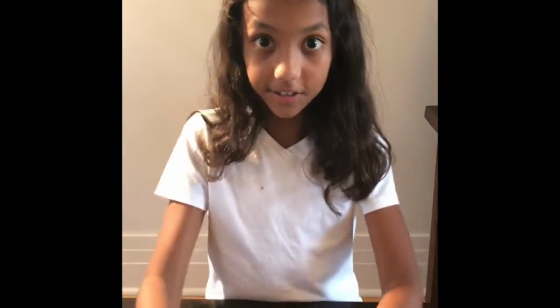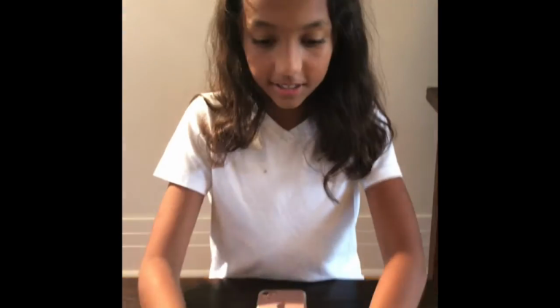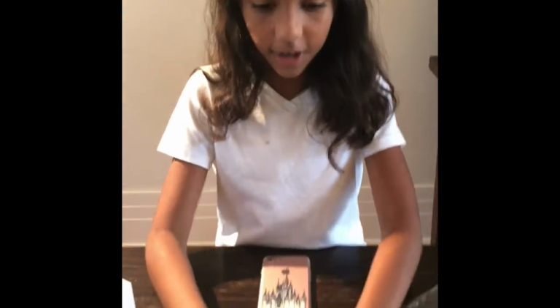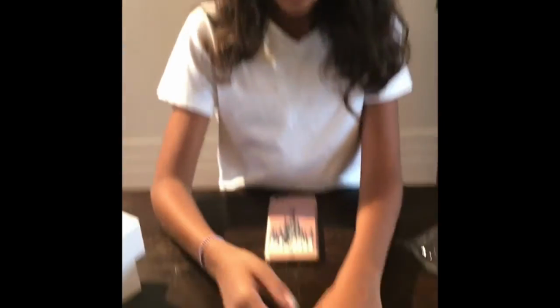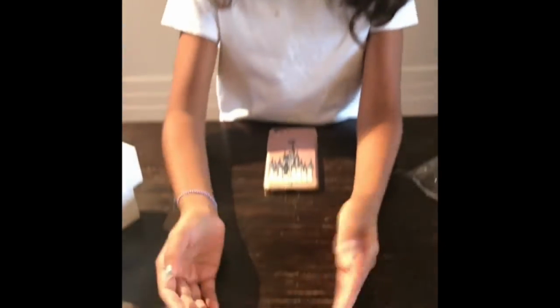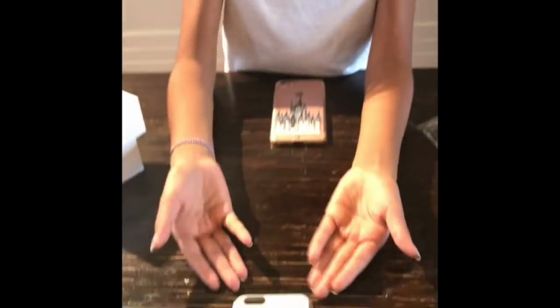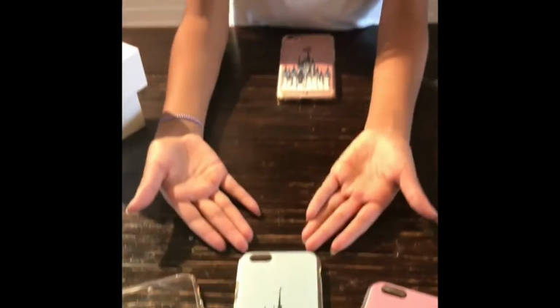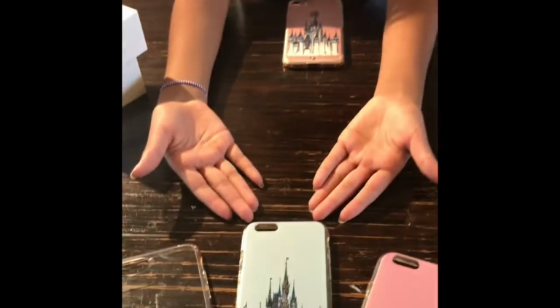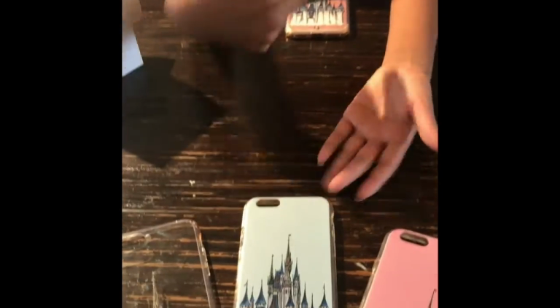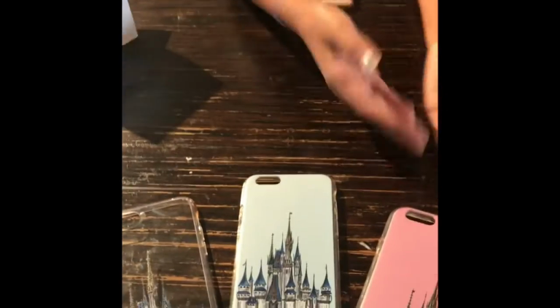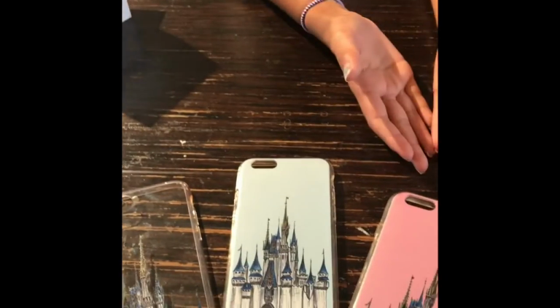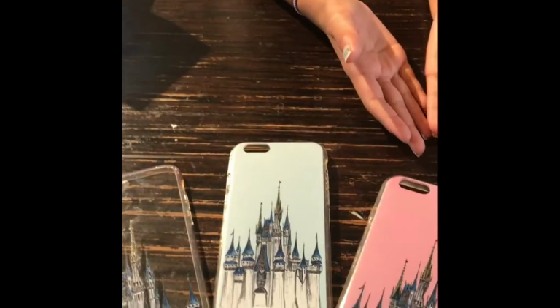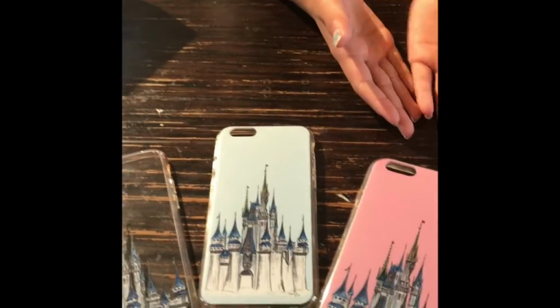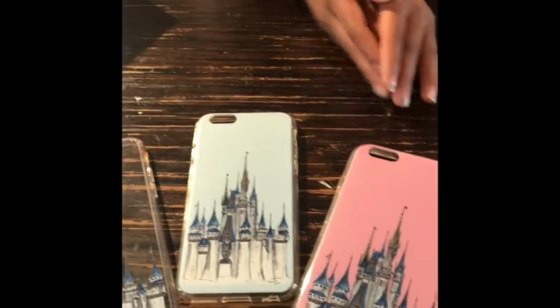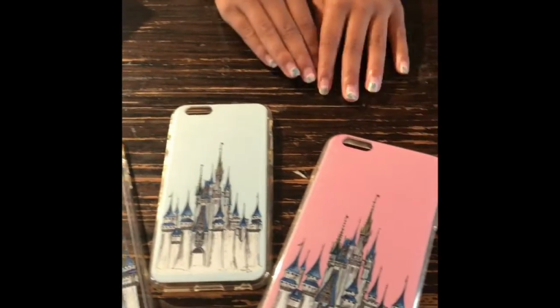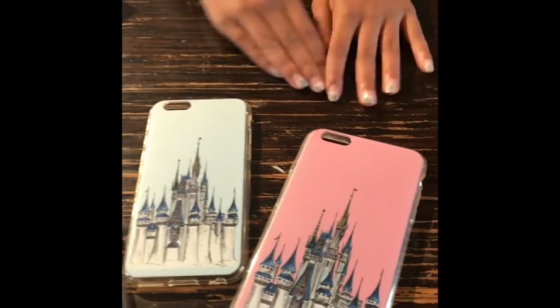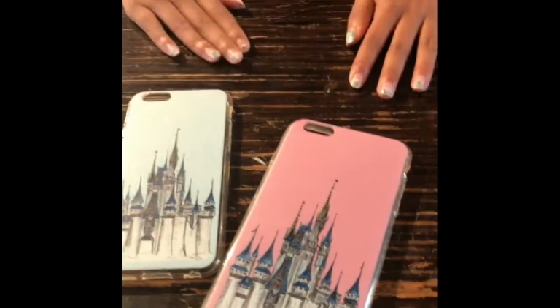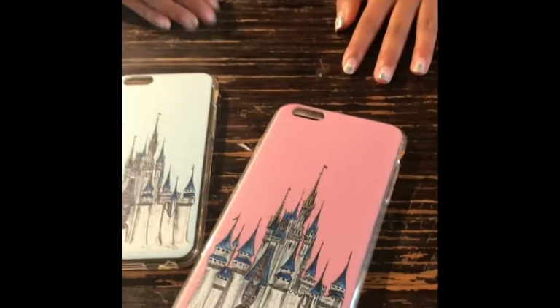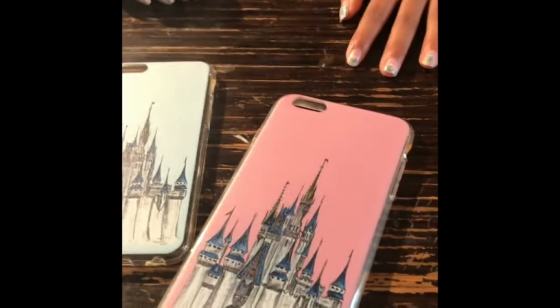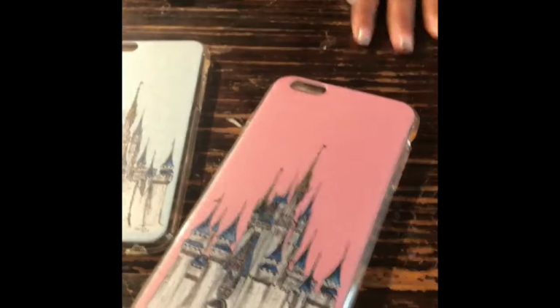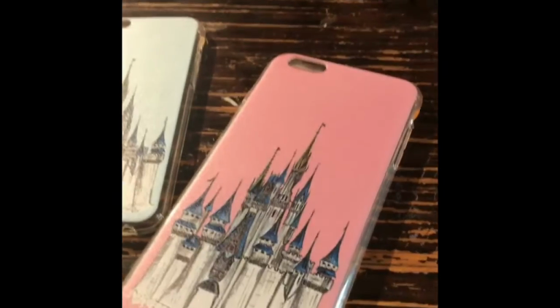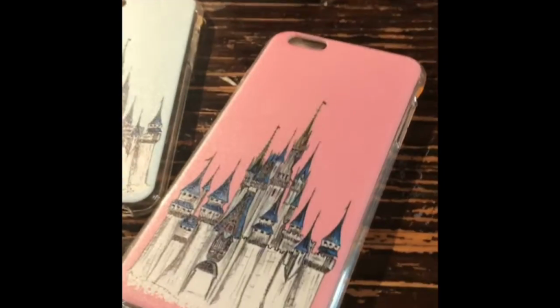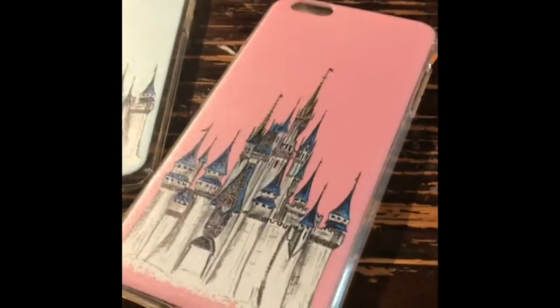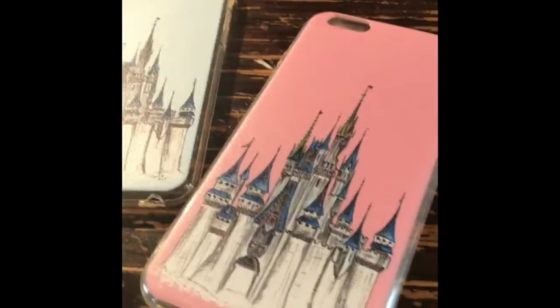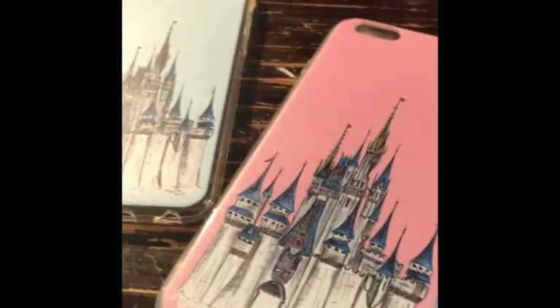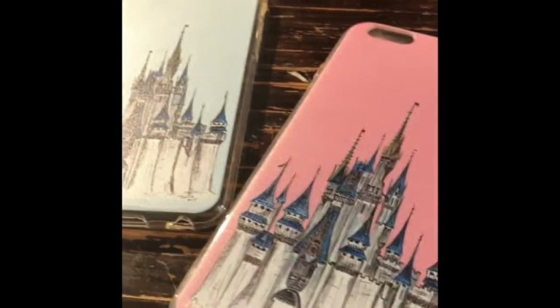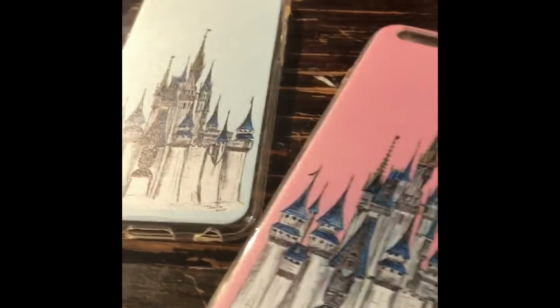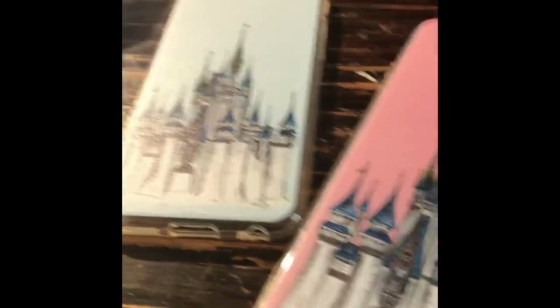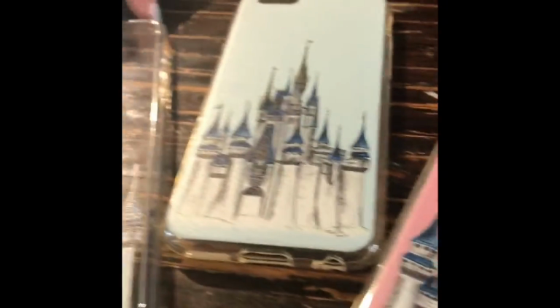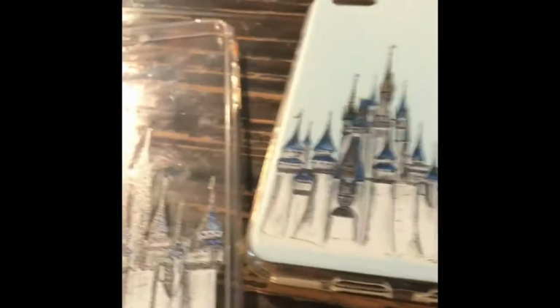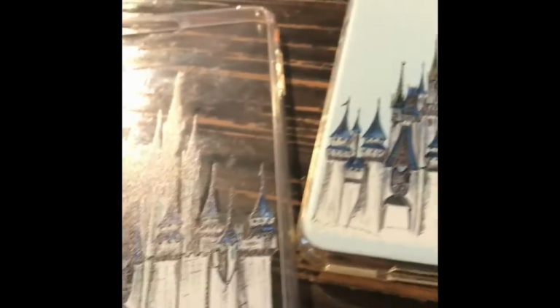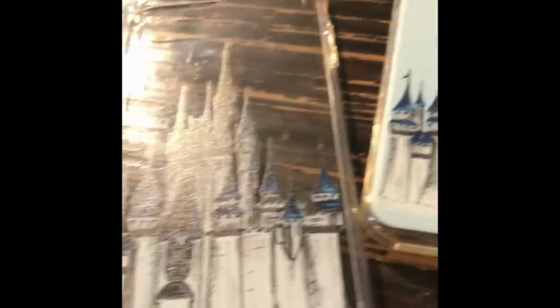As you can see here, we have a blue background, a pink background. These are solid colors, but it also comes in white. And then this one is a larger, clear version.